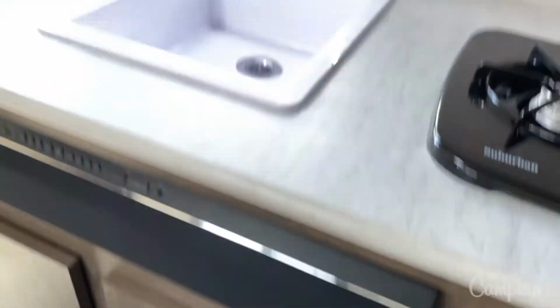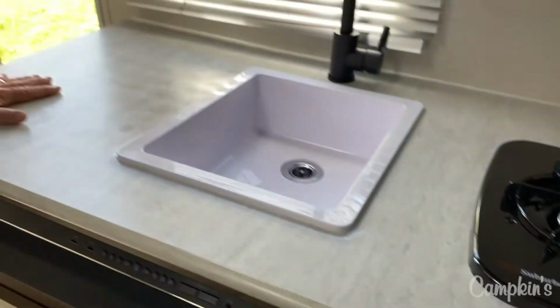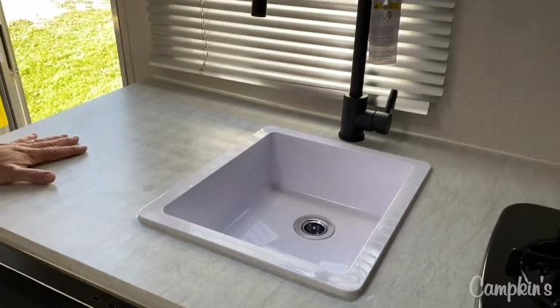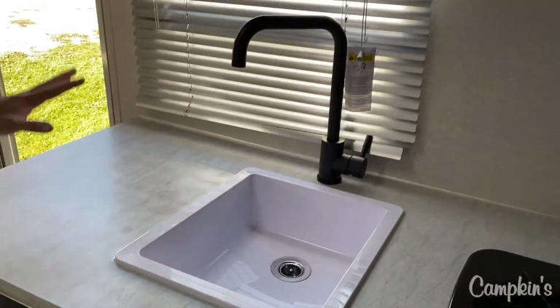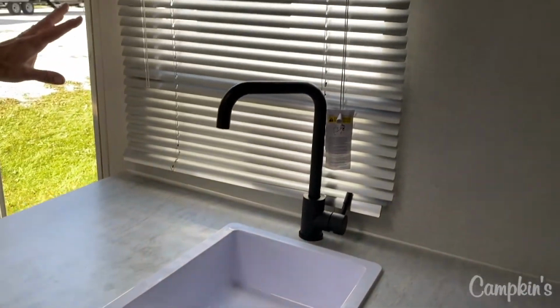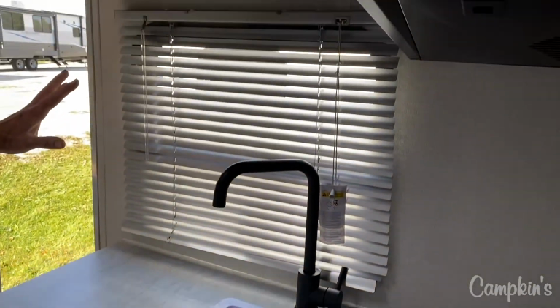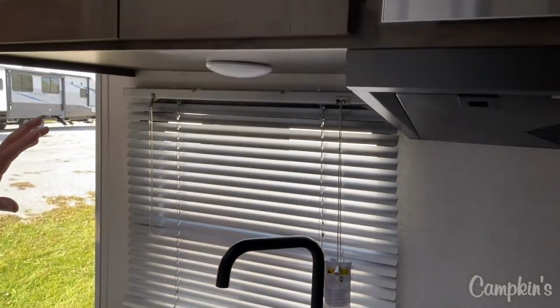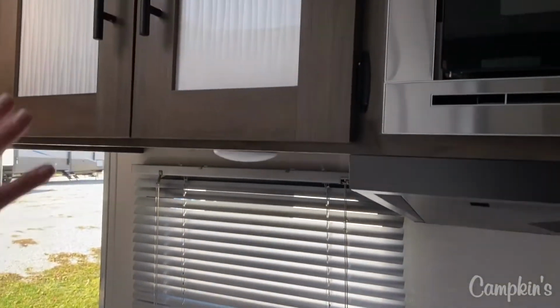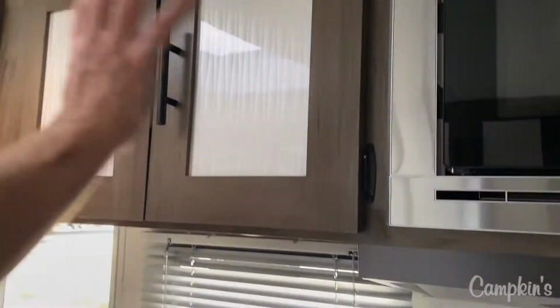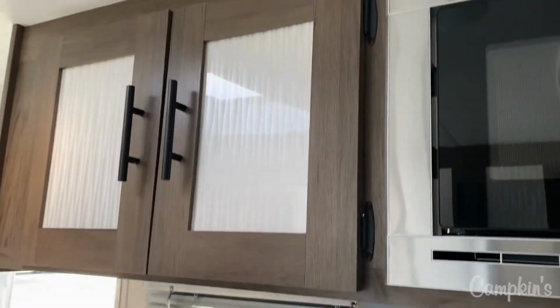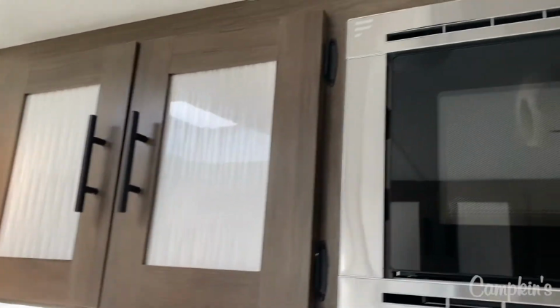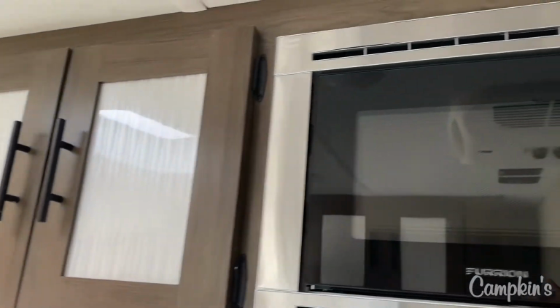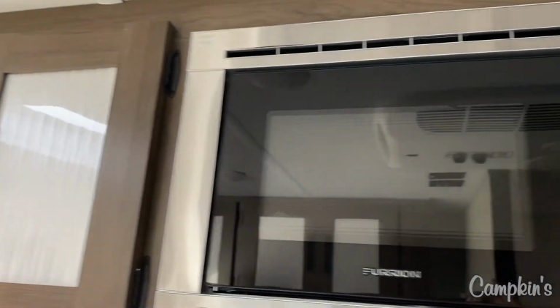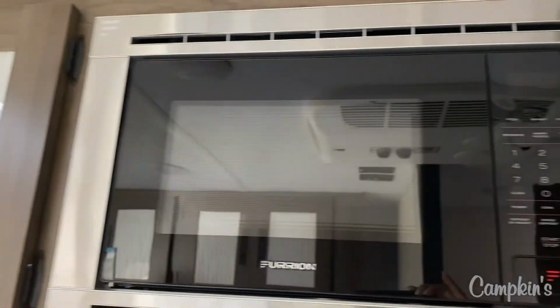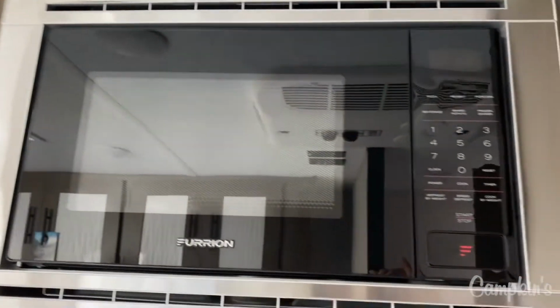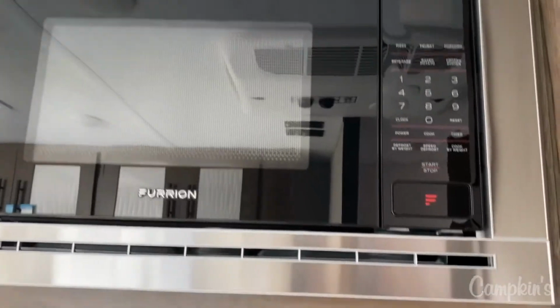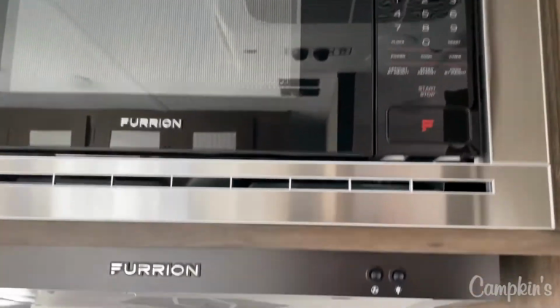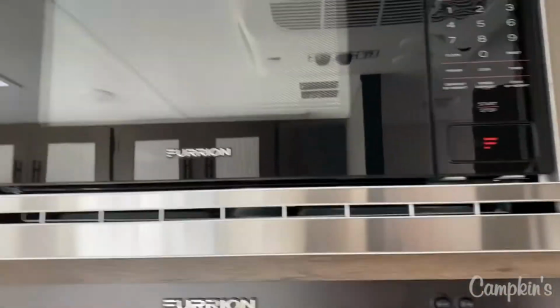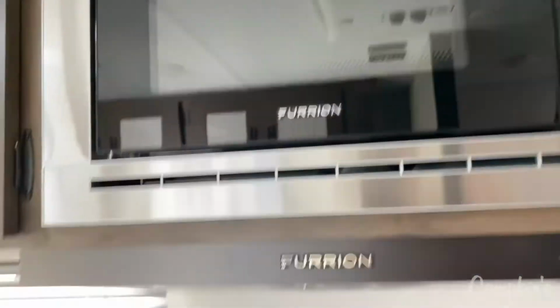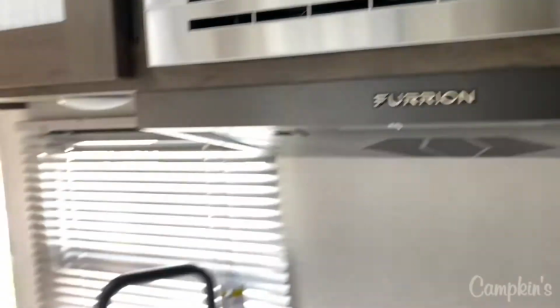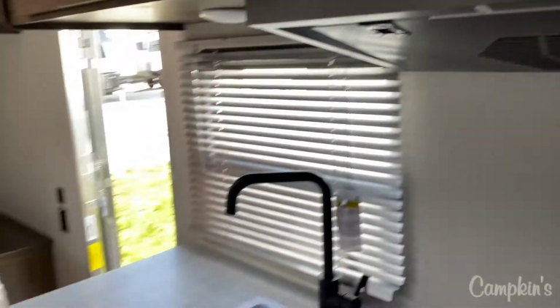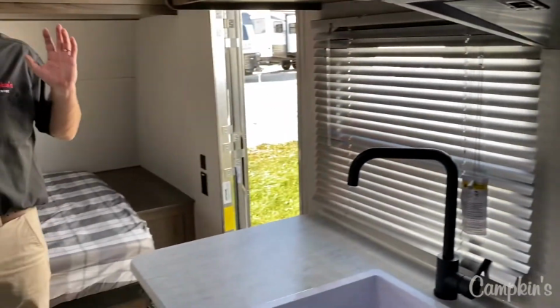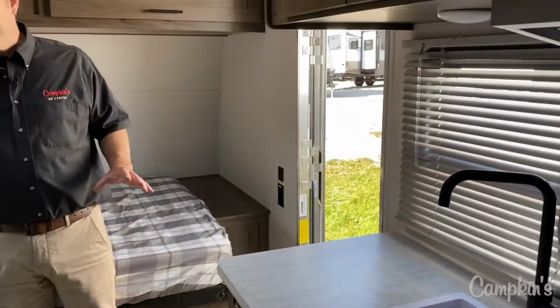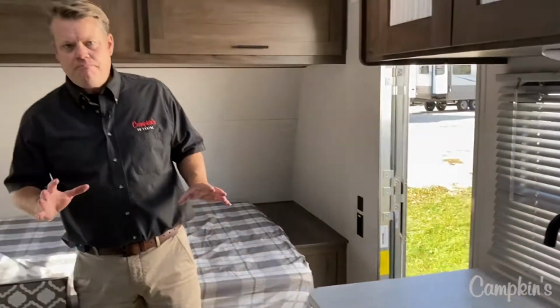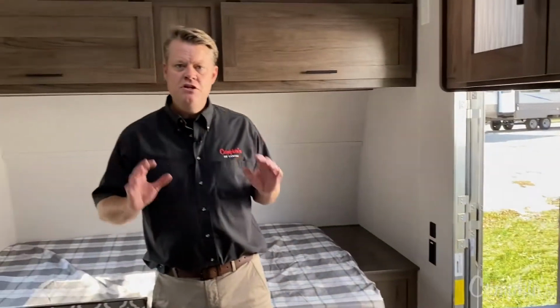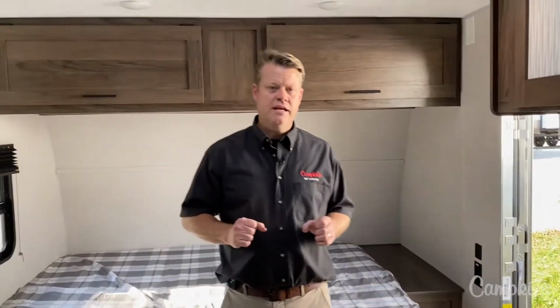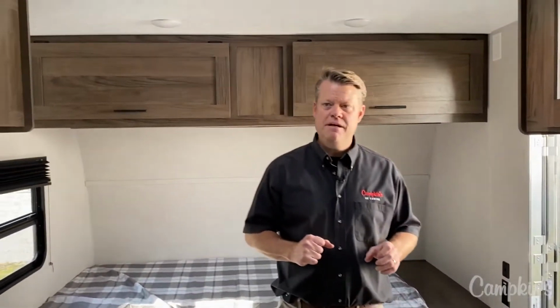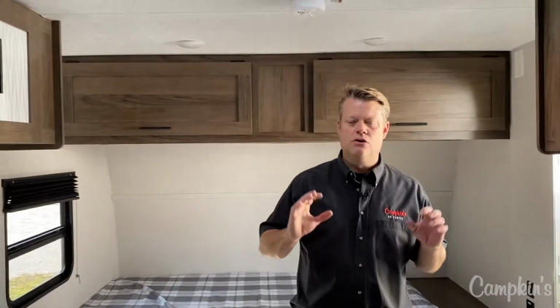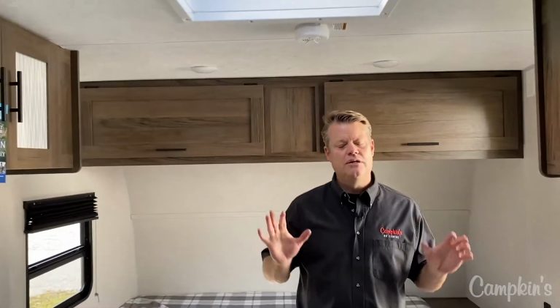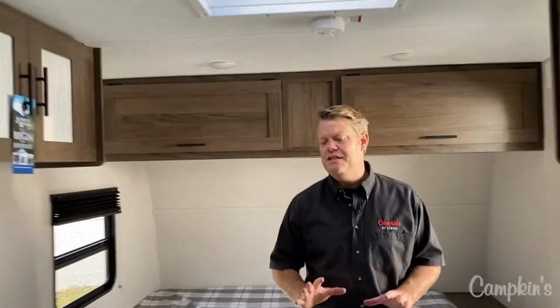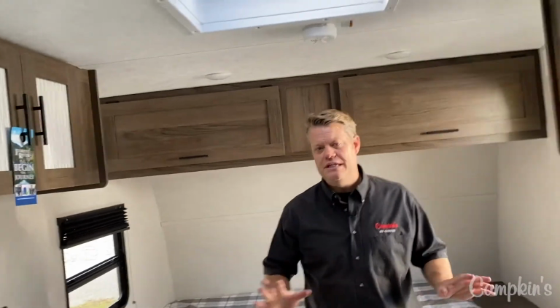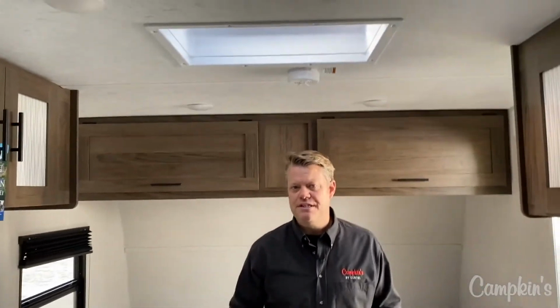Good countertop space, a nice large window in the kitchen, storage up above, and all LED lights as well. So if you've got a smaller vehicle and you want to get camping, this is a great trailer. It's easy to use, easy to set up, and you're ready to go.